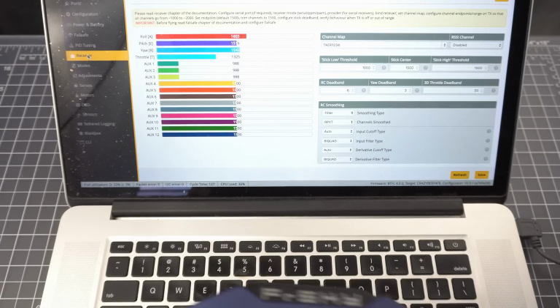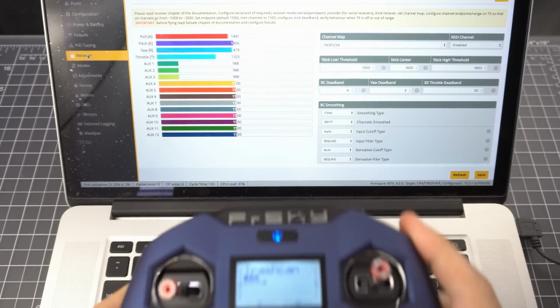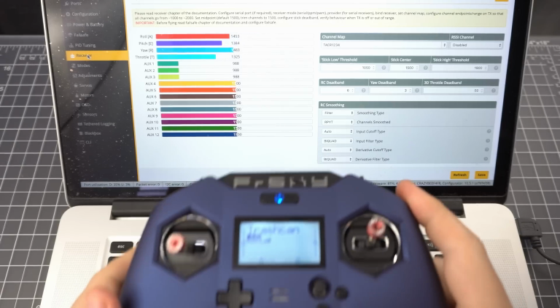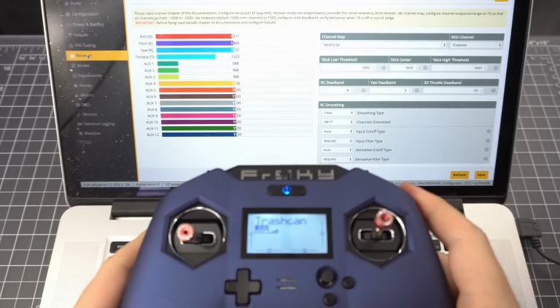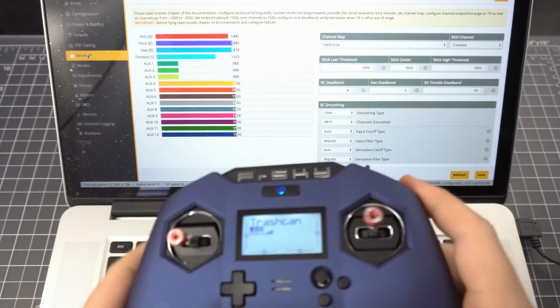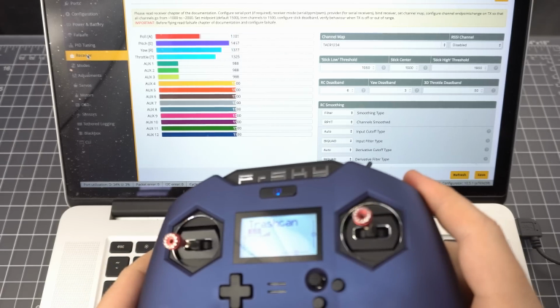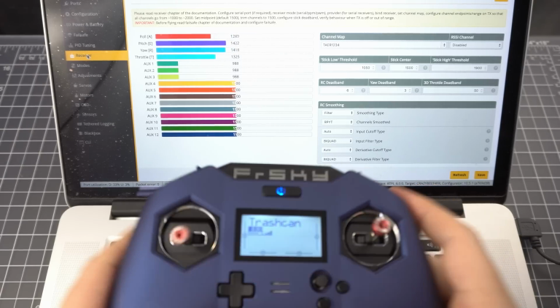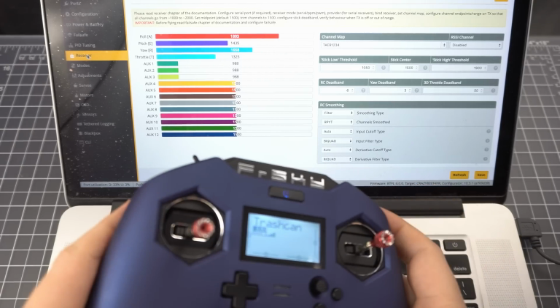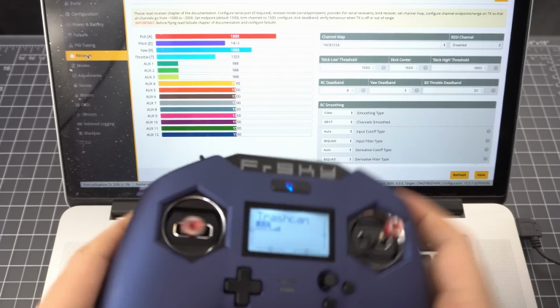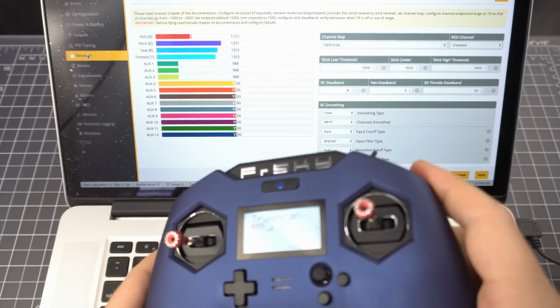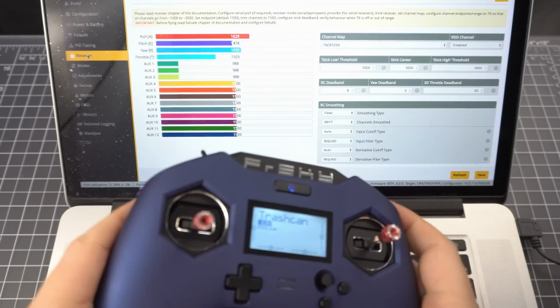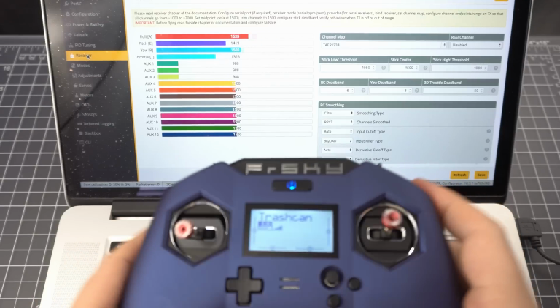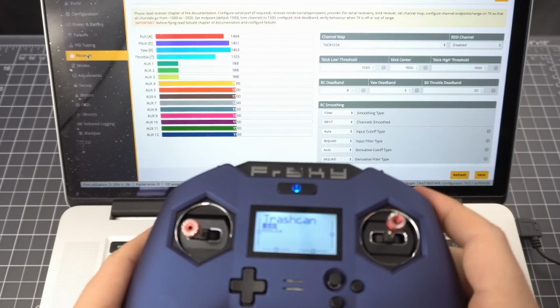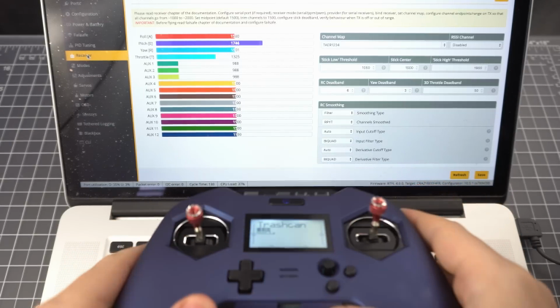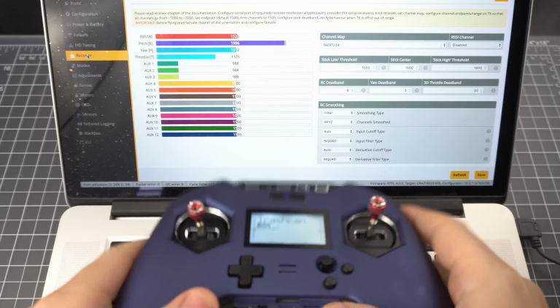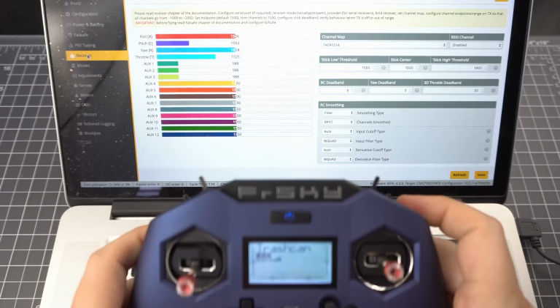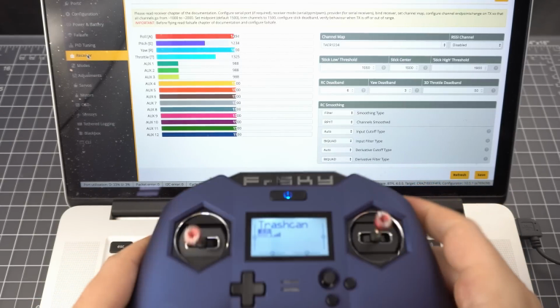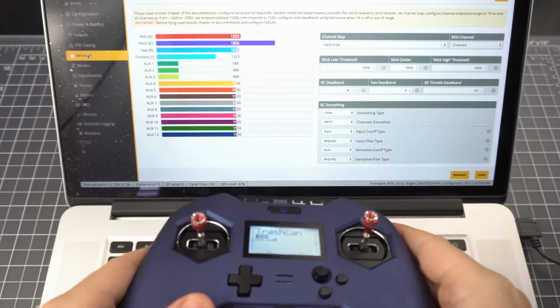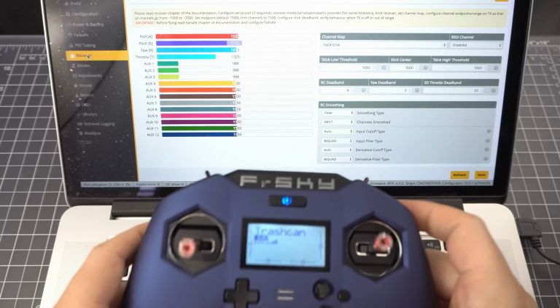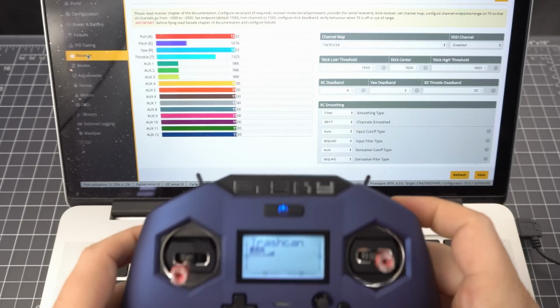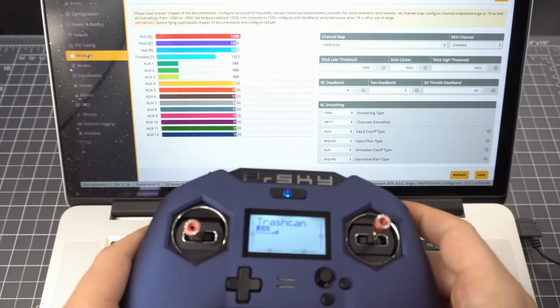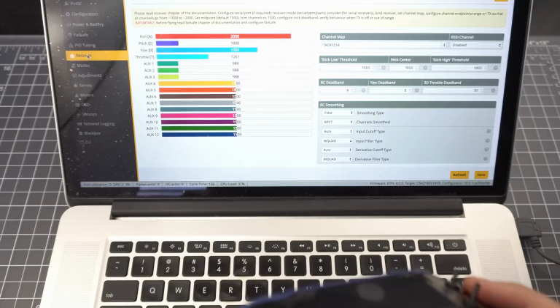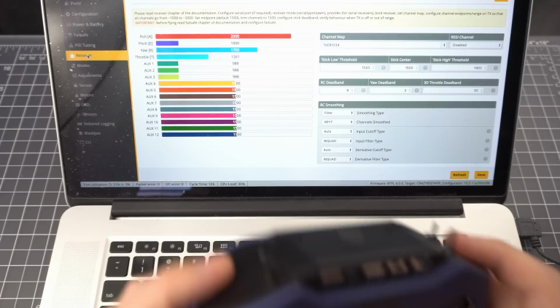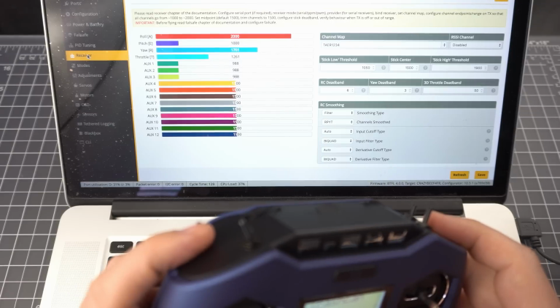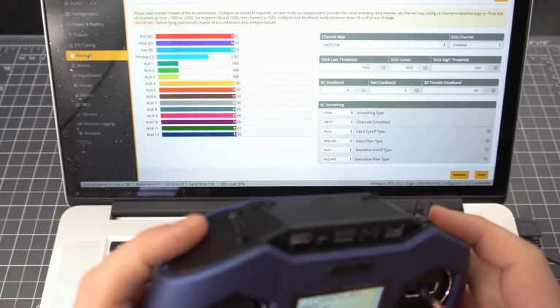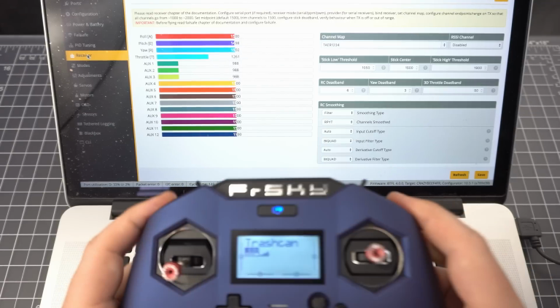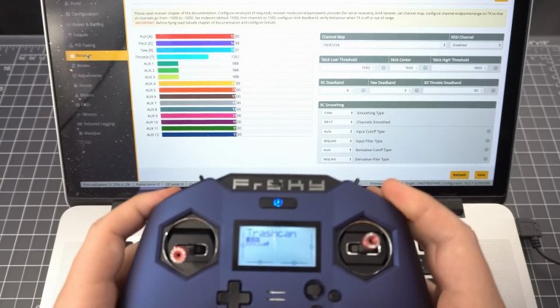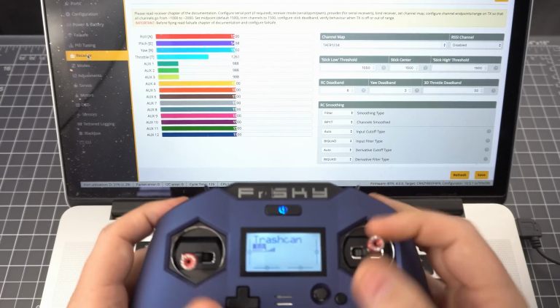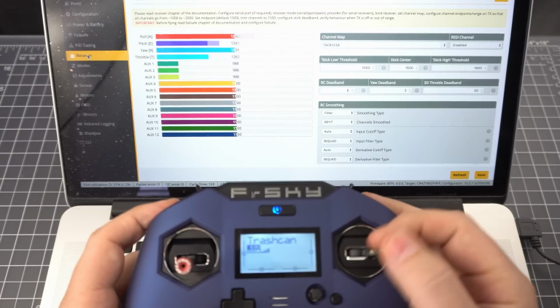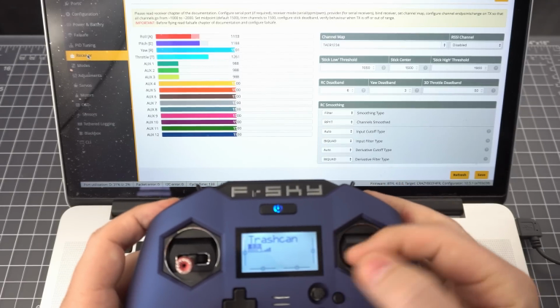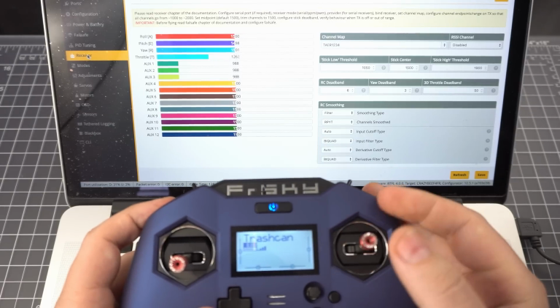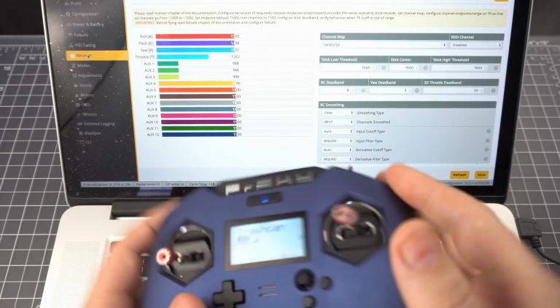If you go to the receiver tab you should see the roll, pitch, and yaw adjust according to the angle of the radio. And when you flip the switch, the motion control should be disabled and you should have normal control.